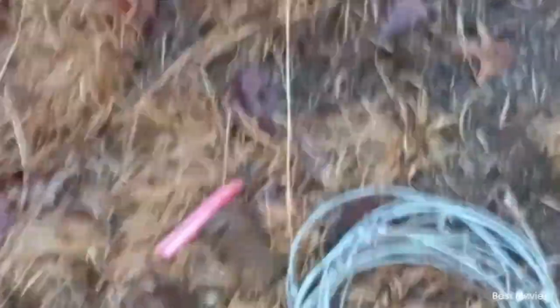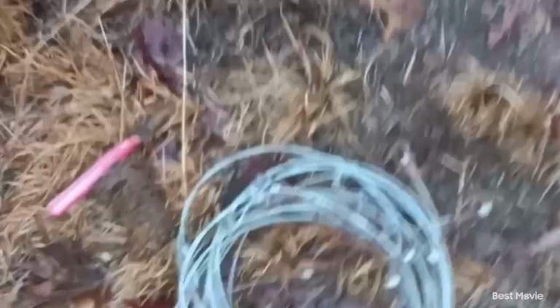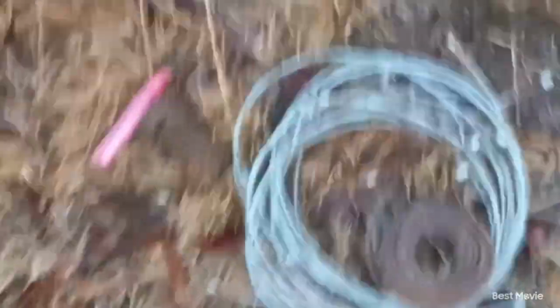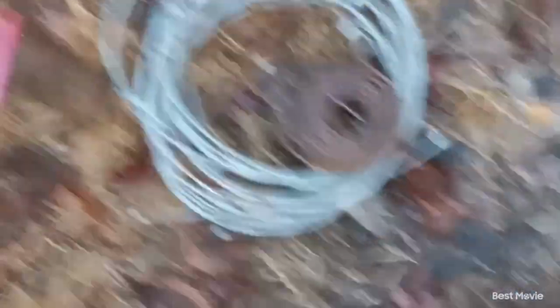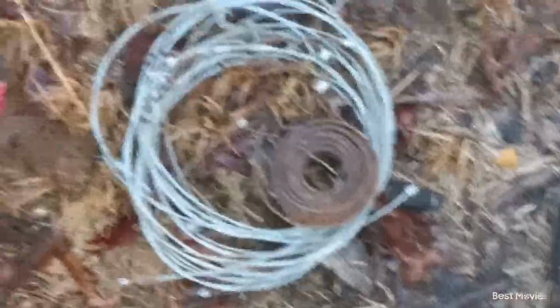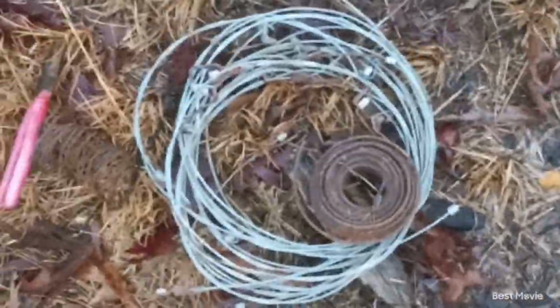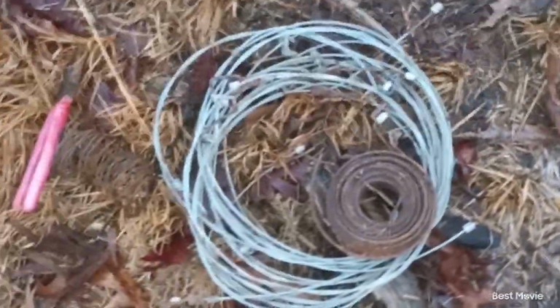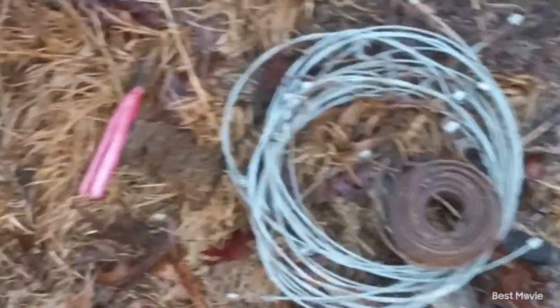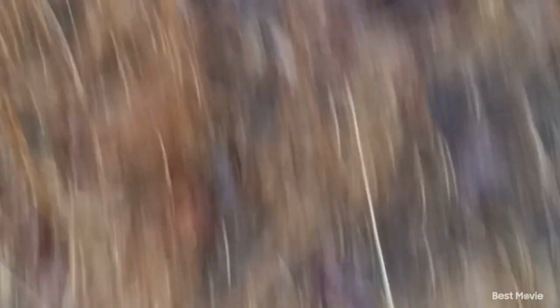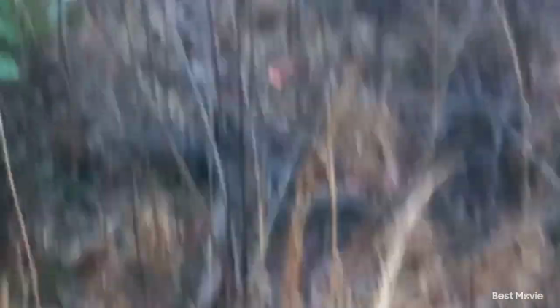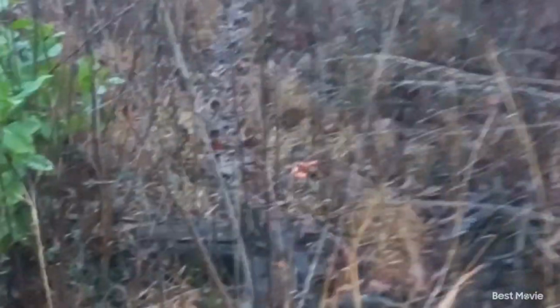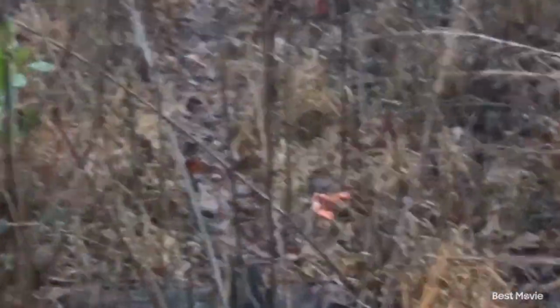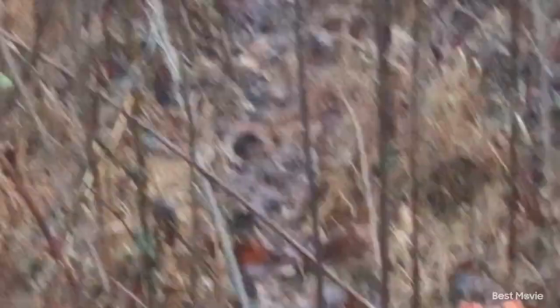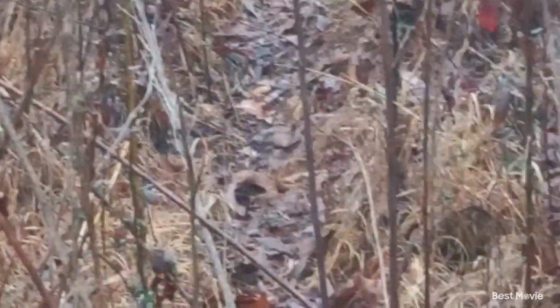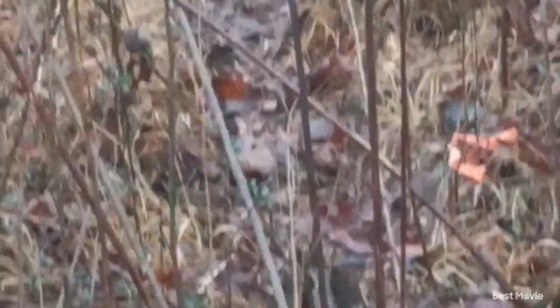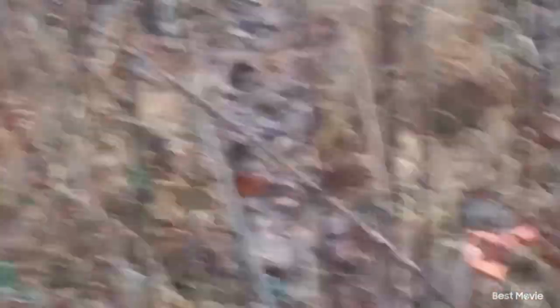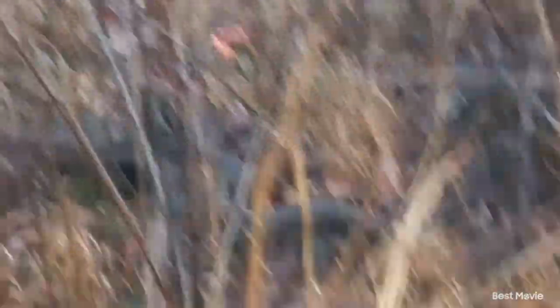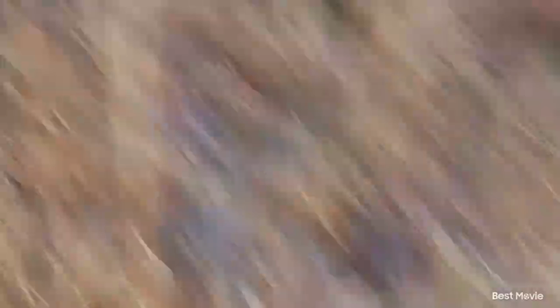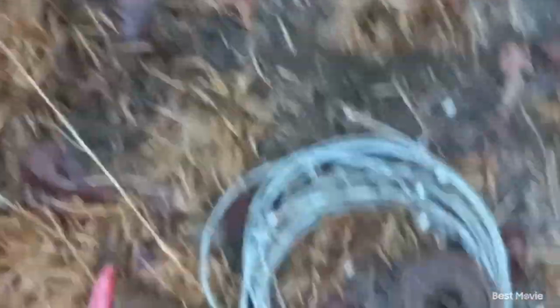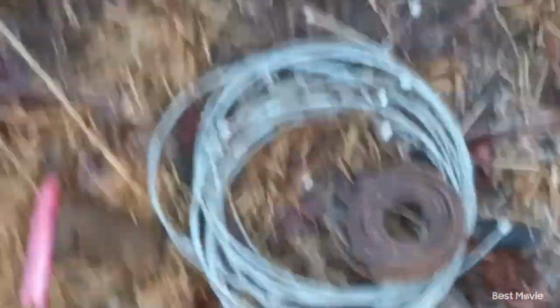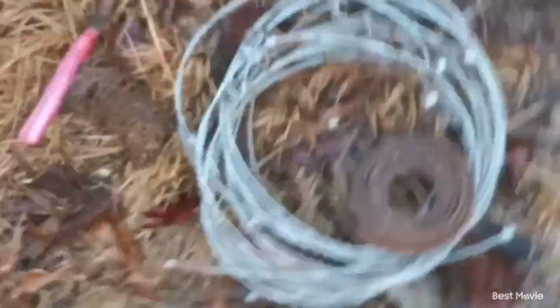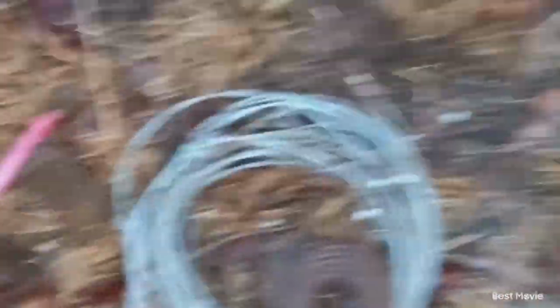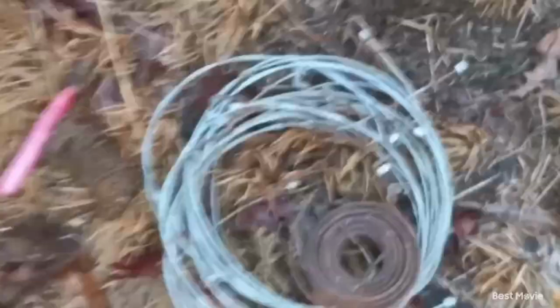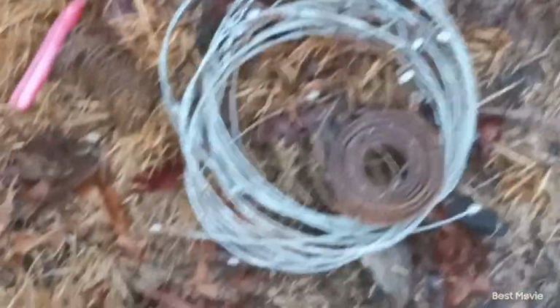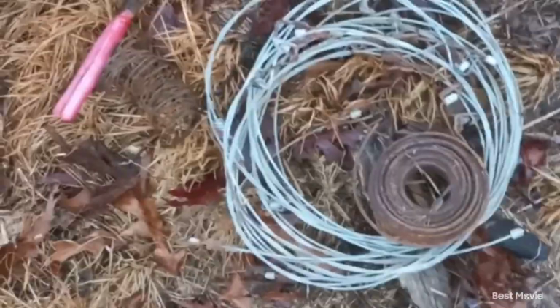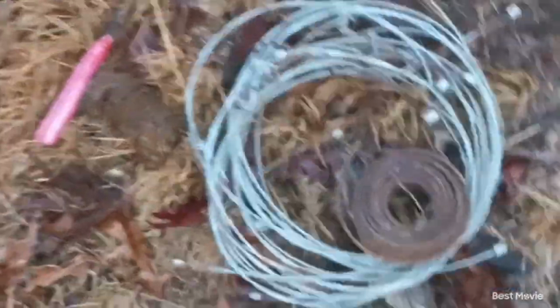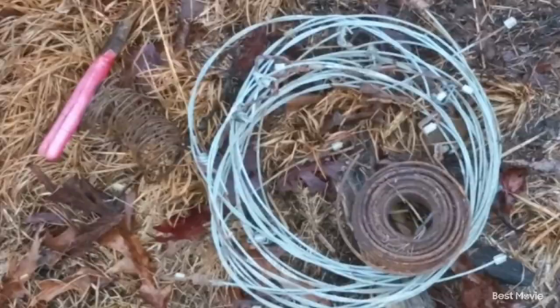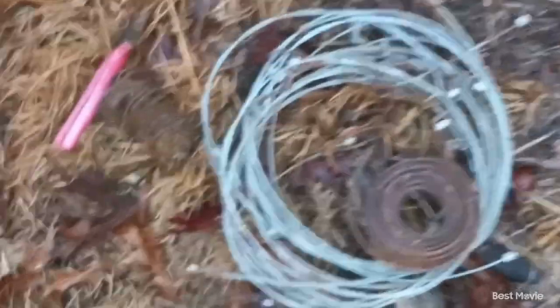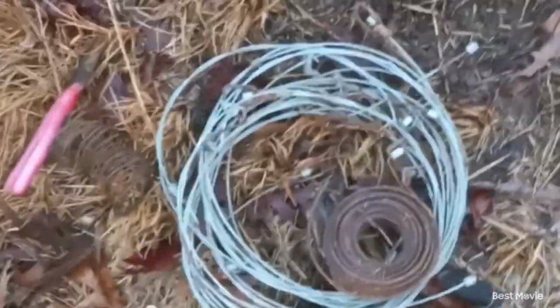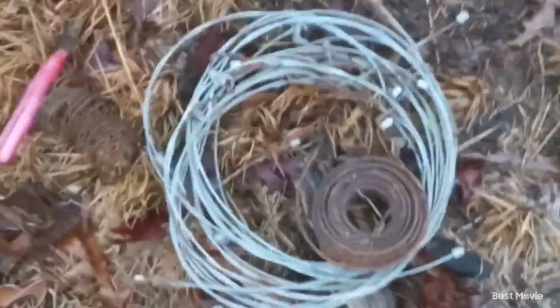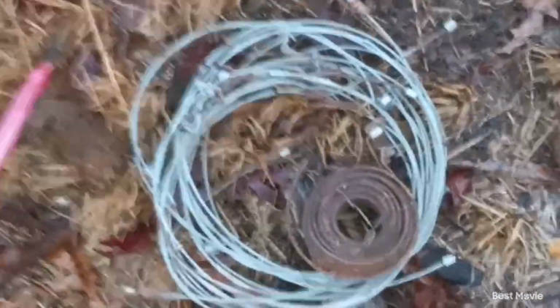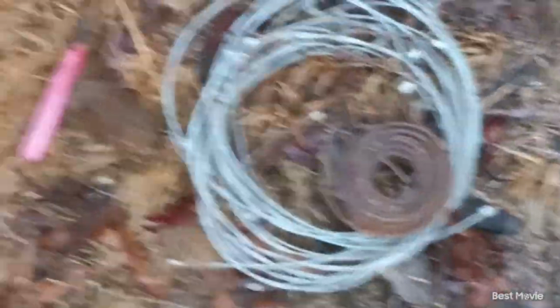Today I'm out here trying to catch coyotes with snares, and I'm going to be setting the snare on that trail right there. It's a pretty good little trail, and I've never set snares in my life, so we're just going to see how this goes.